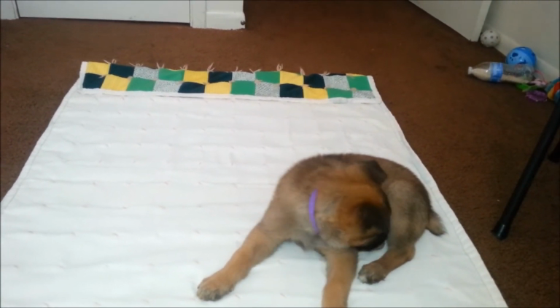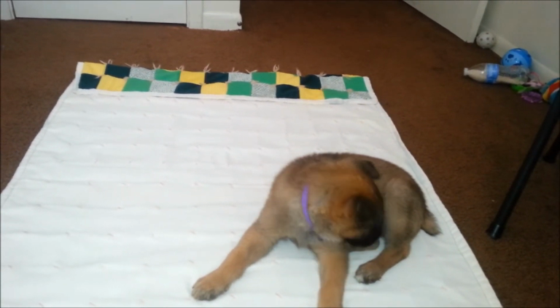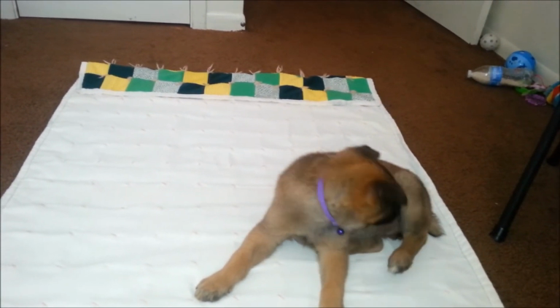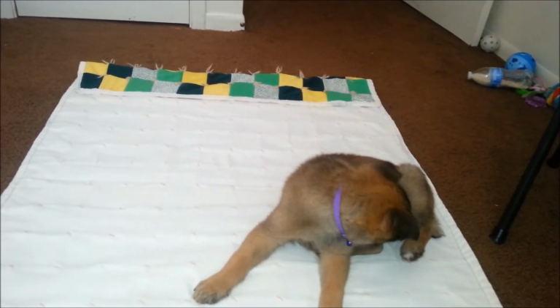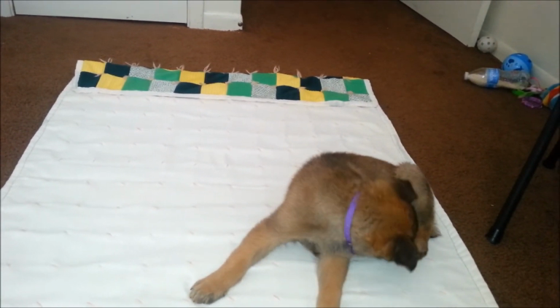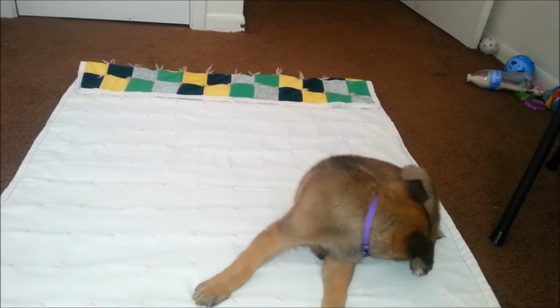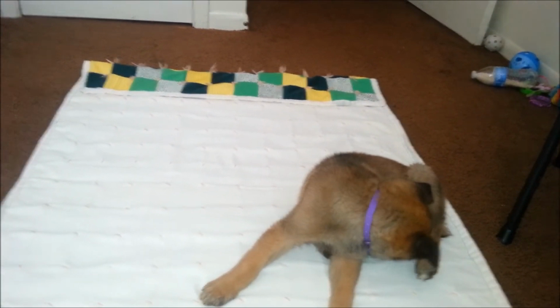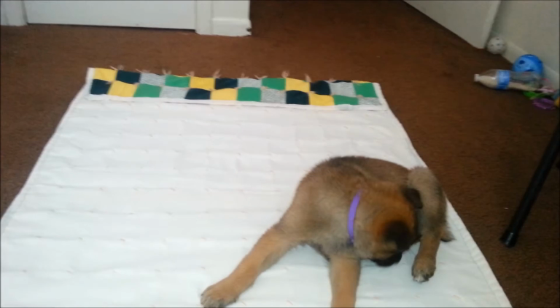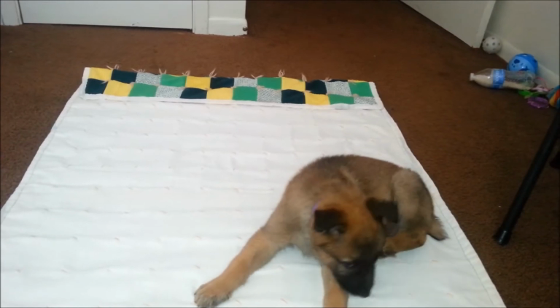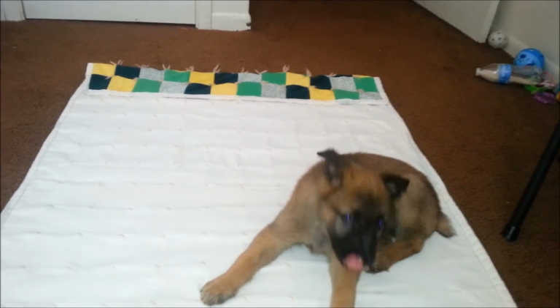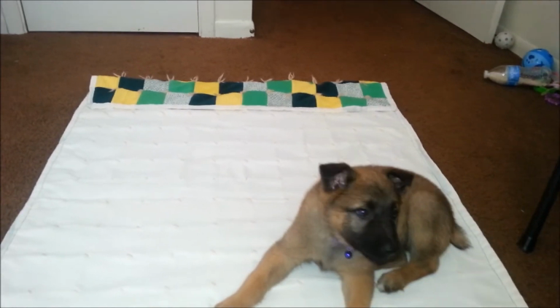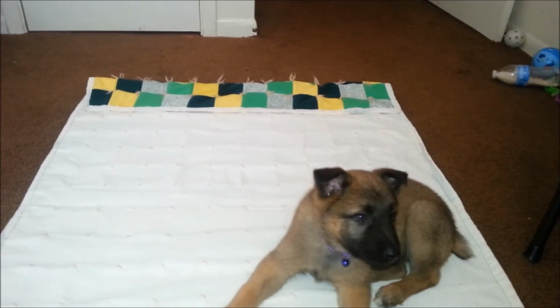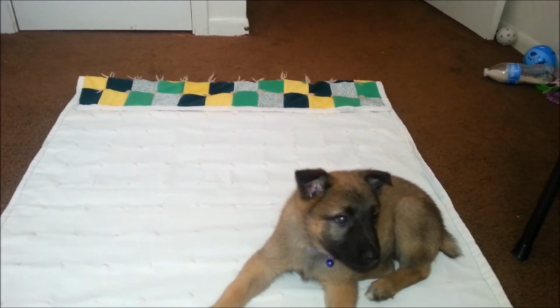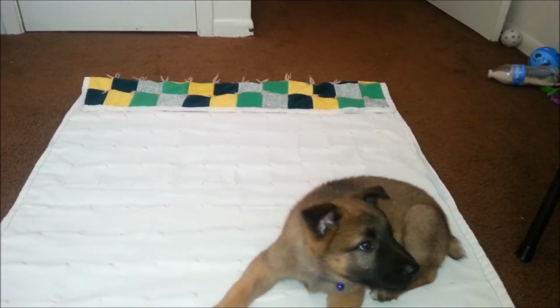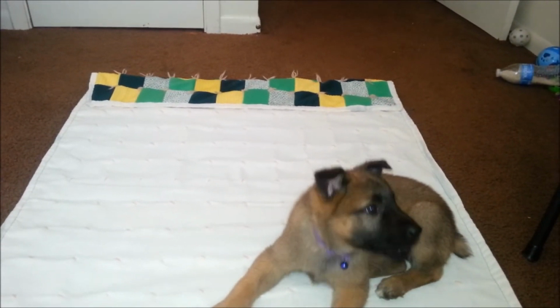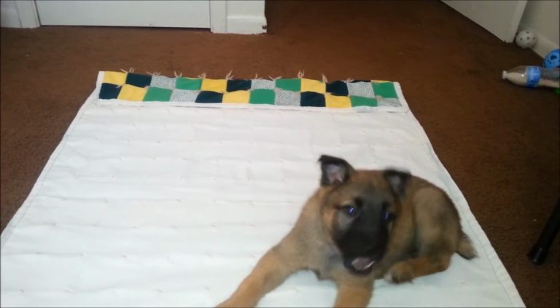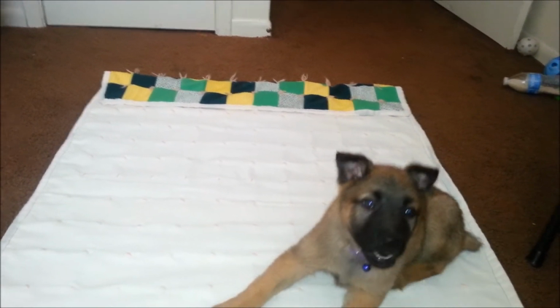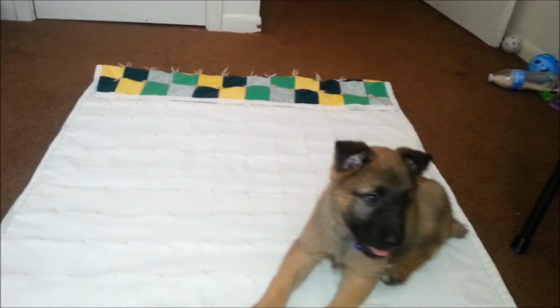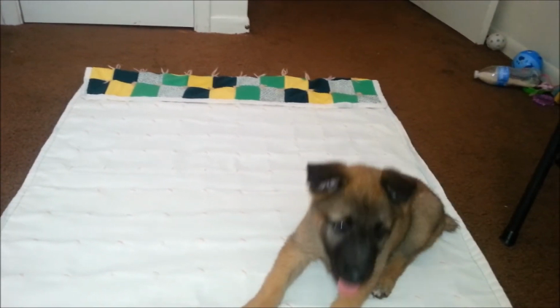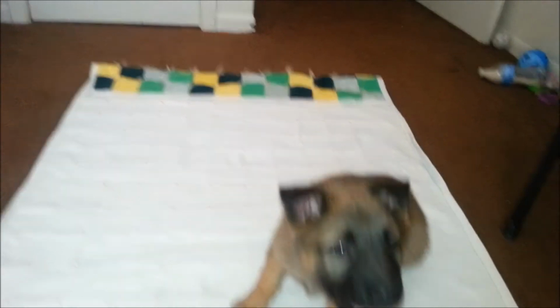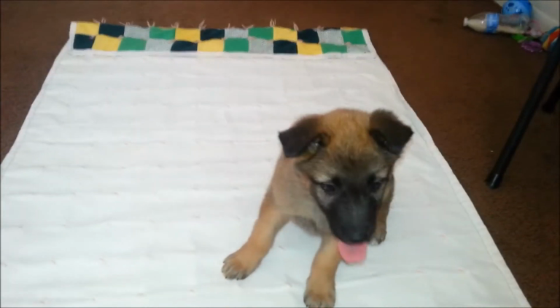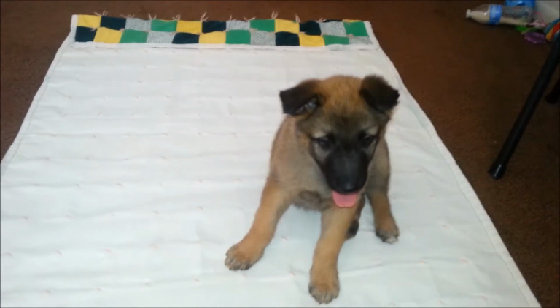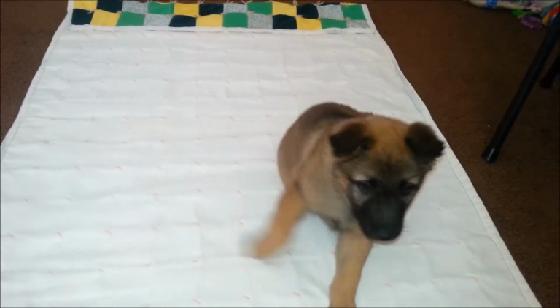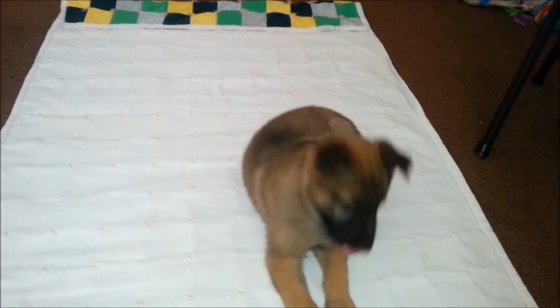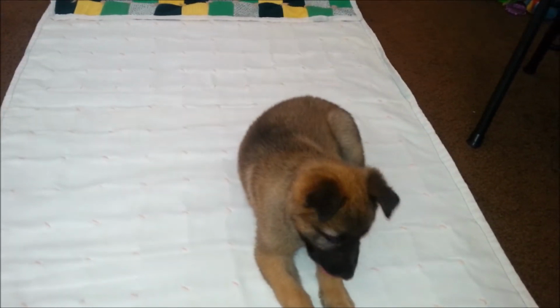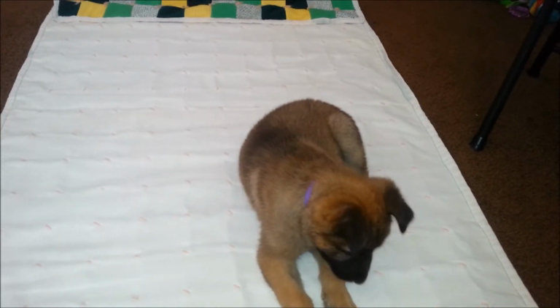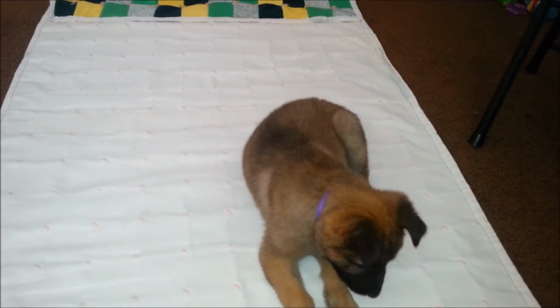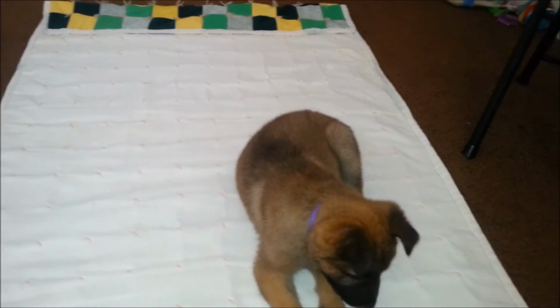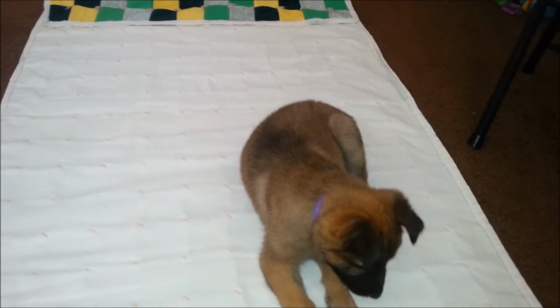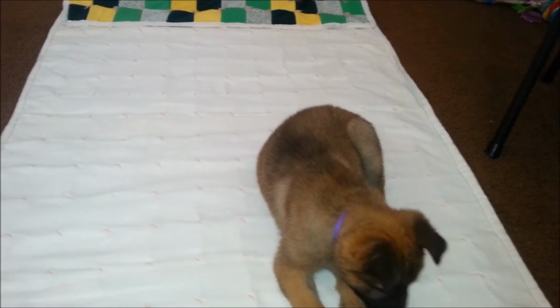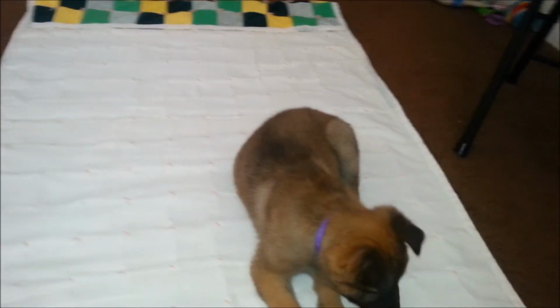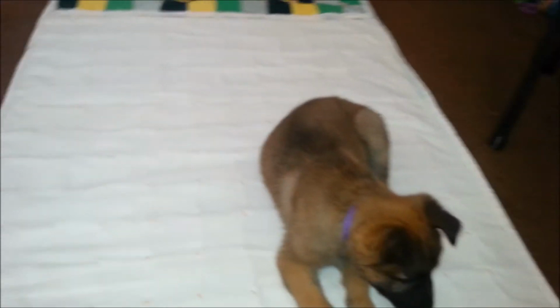Annie is learning sit, down, and shake. She is also working on 'here.' Annie, here. We are working on that one.